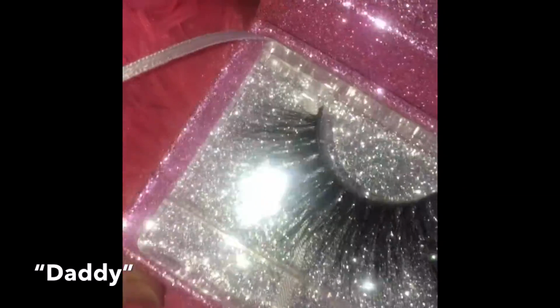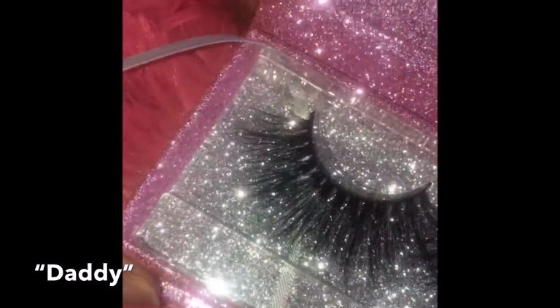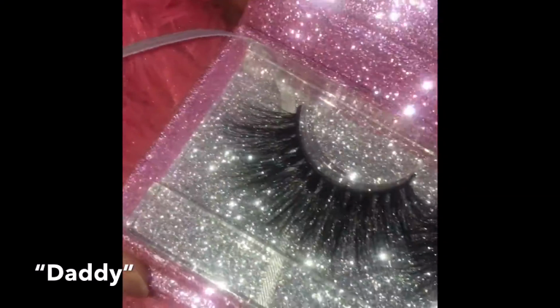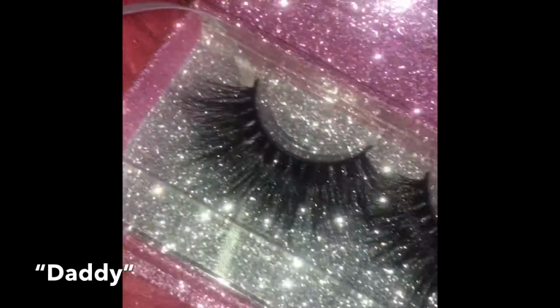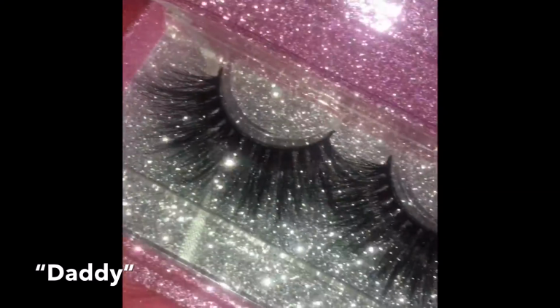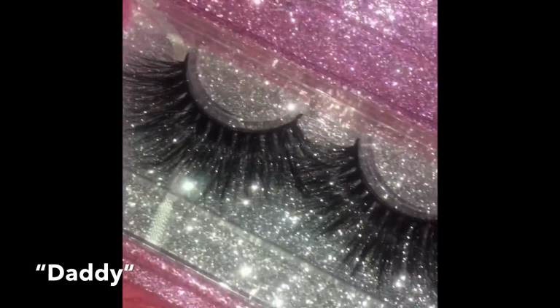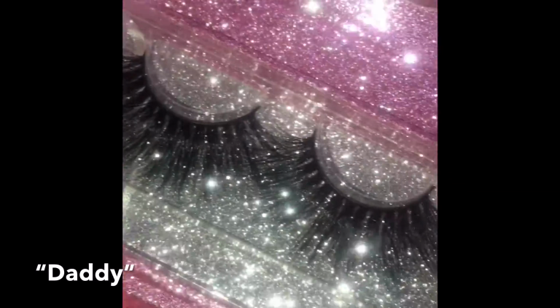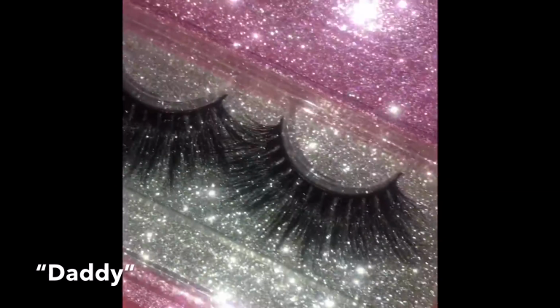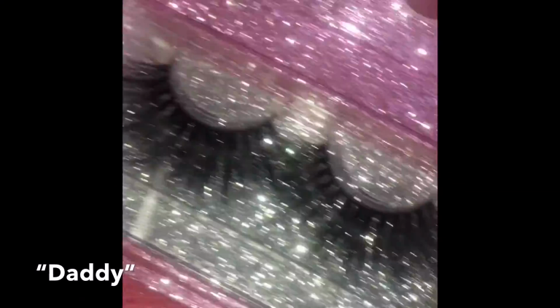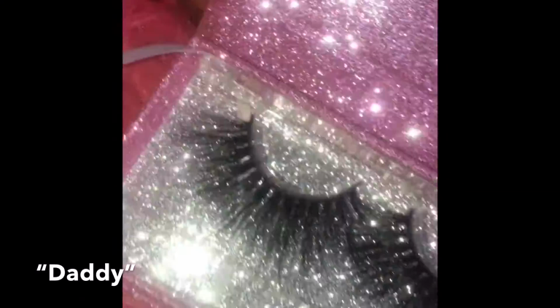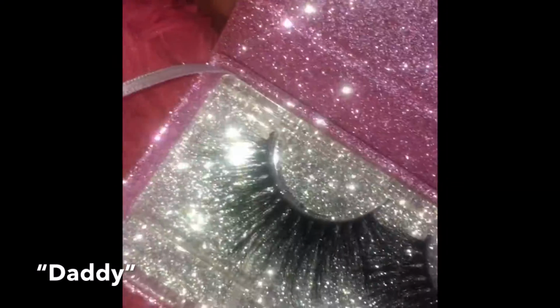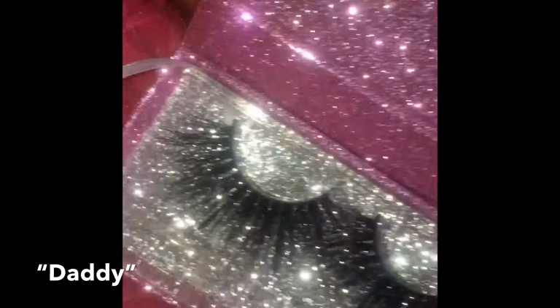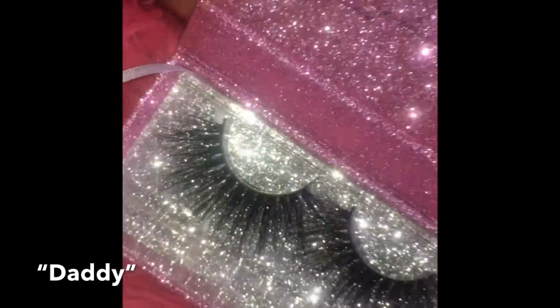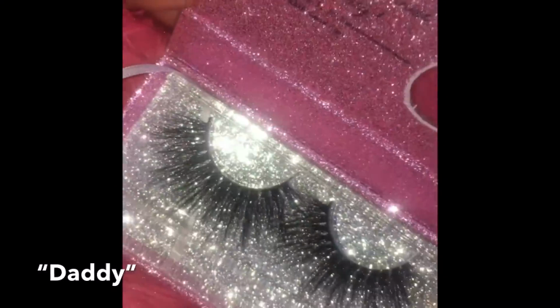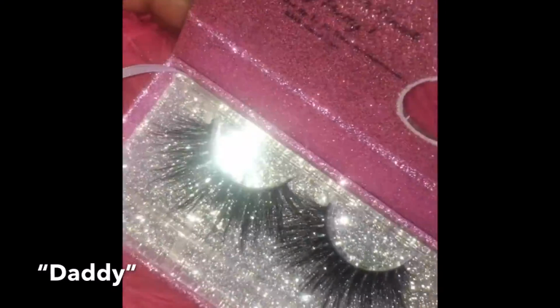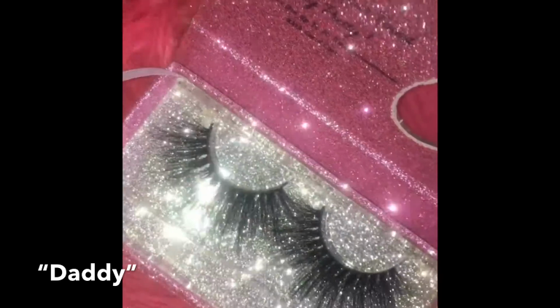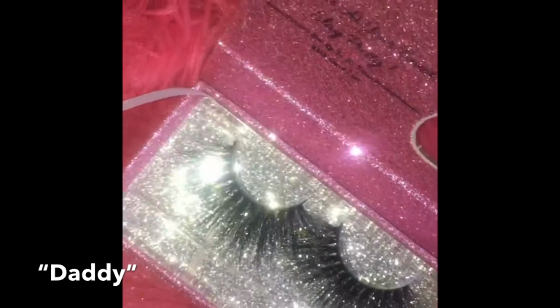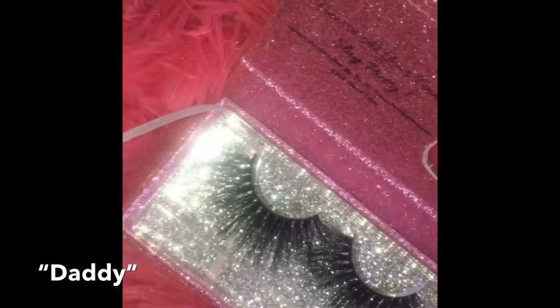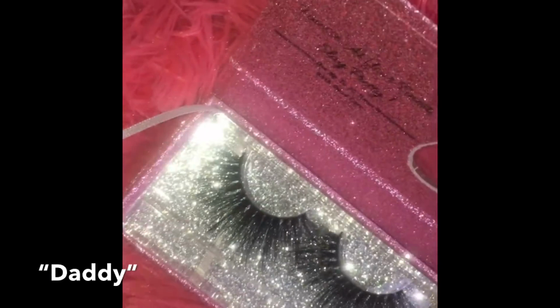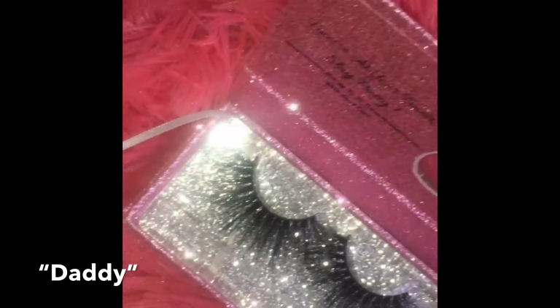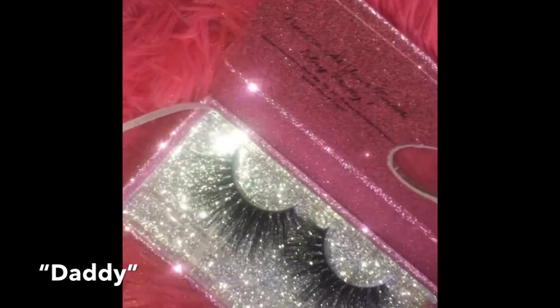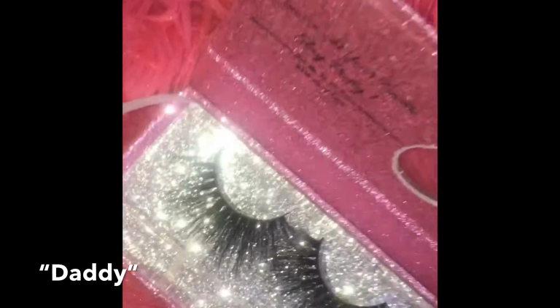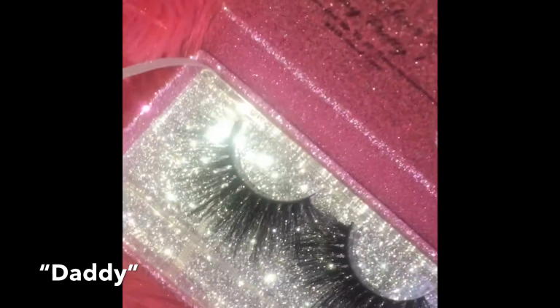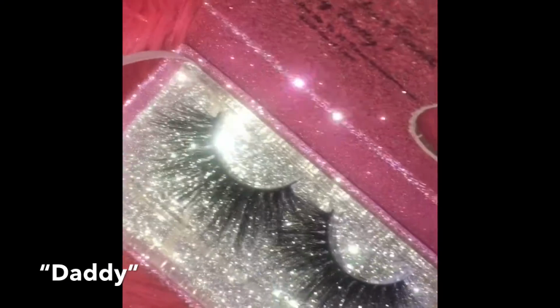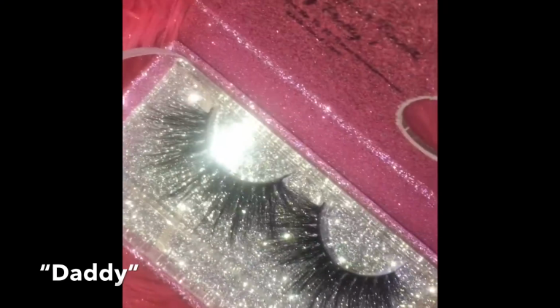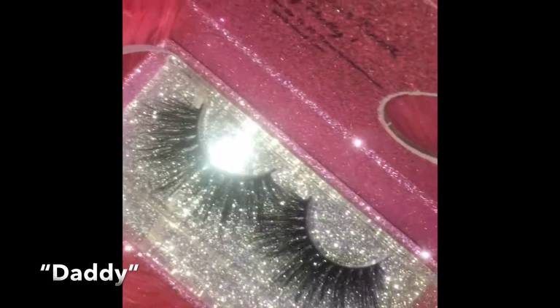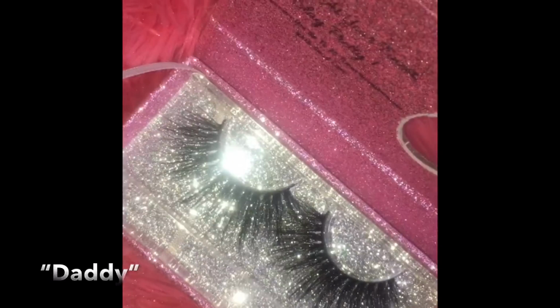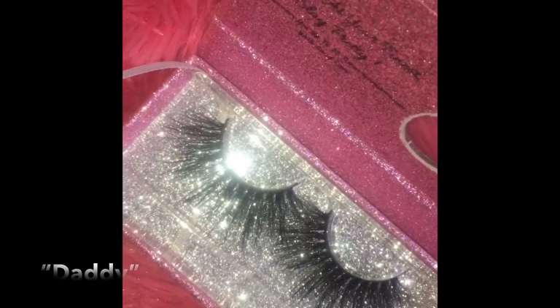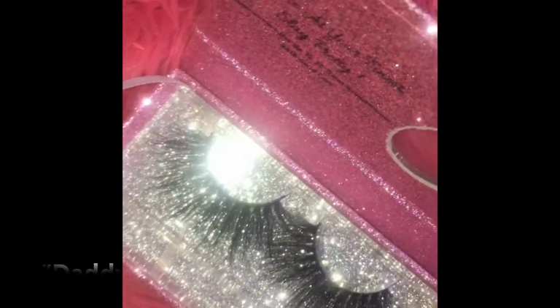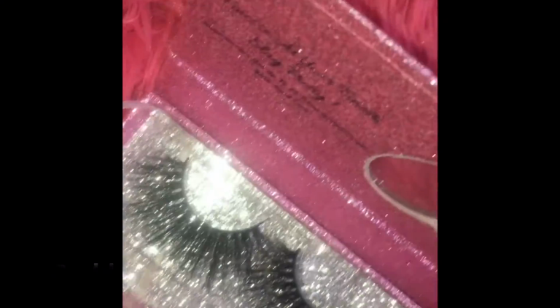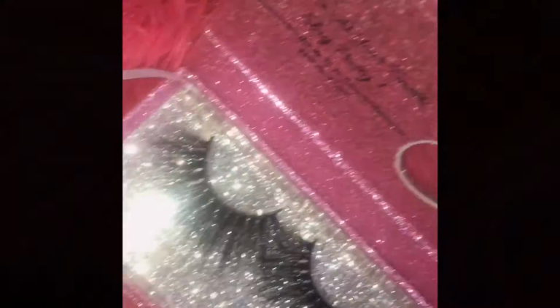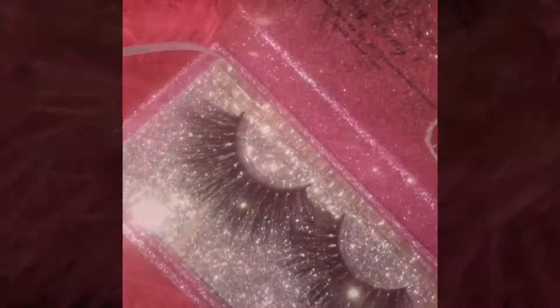These are the Daddy lashes. Look how long these look. But look at that sparkle — I love my box.